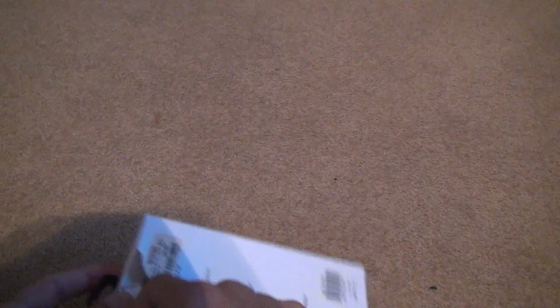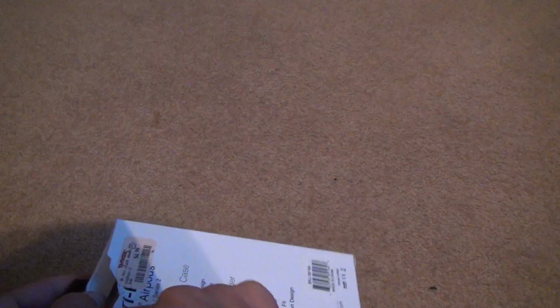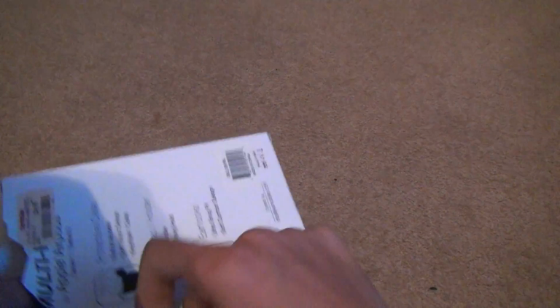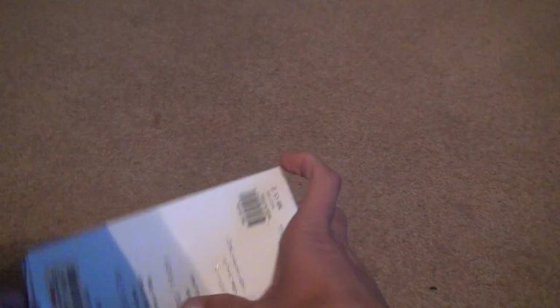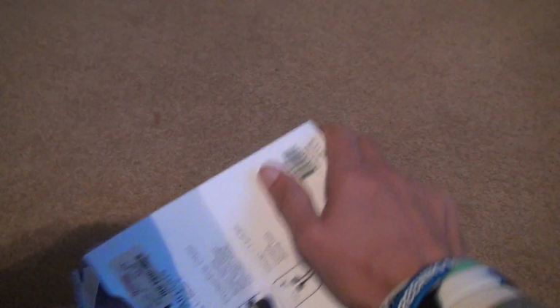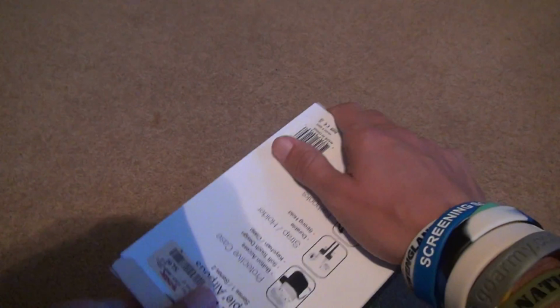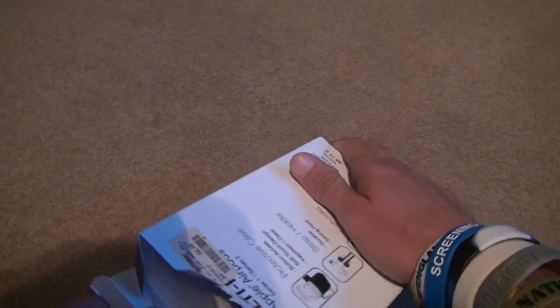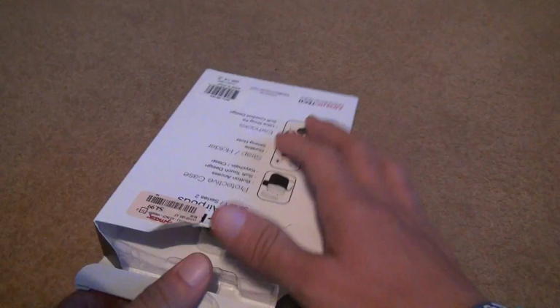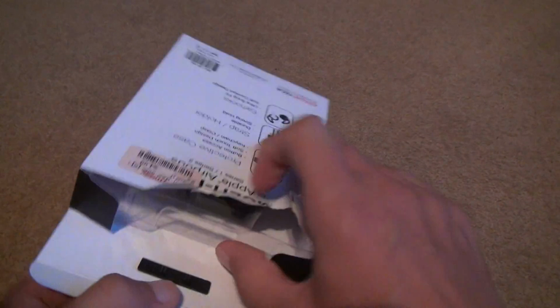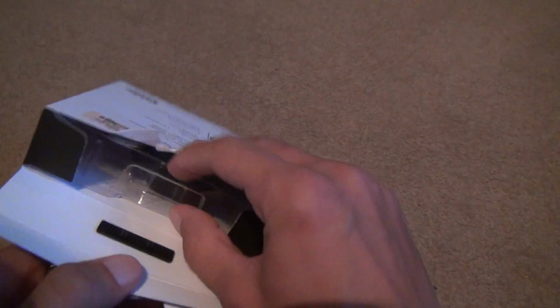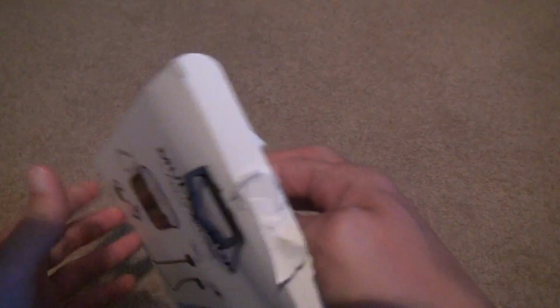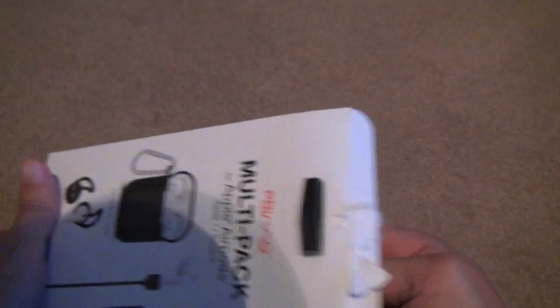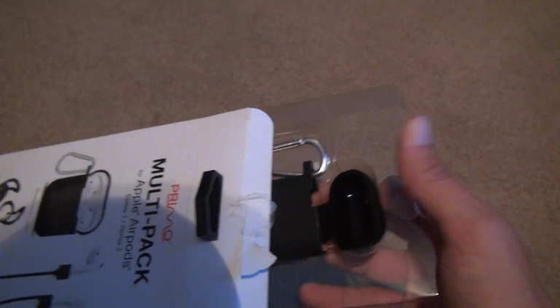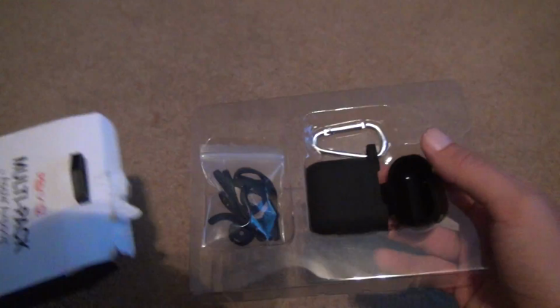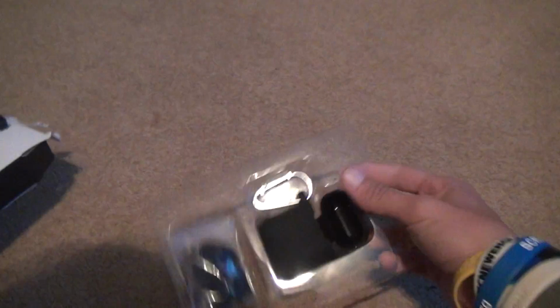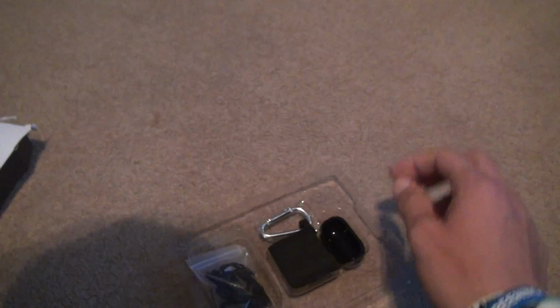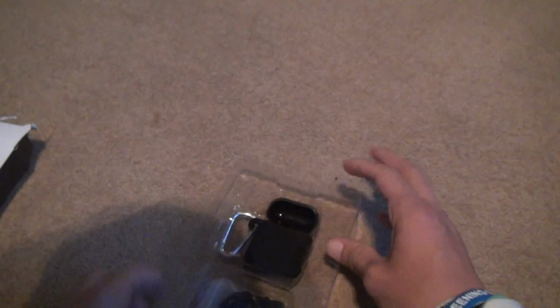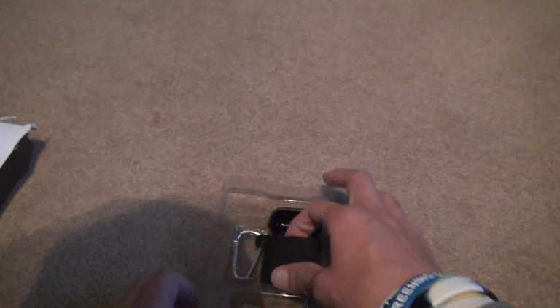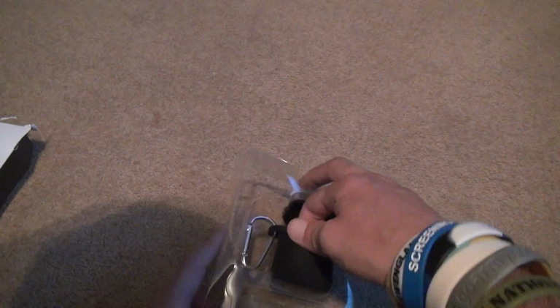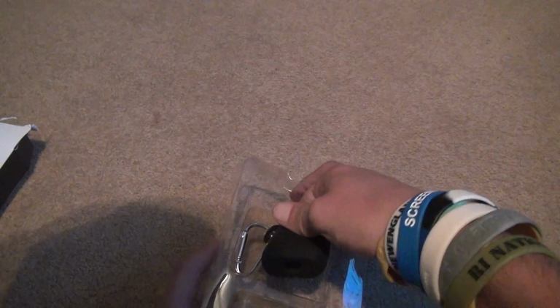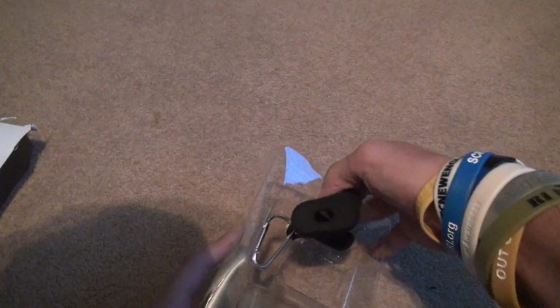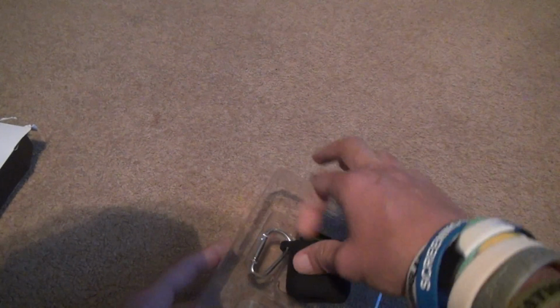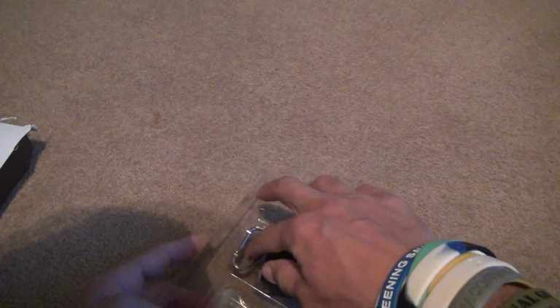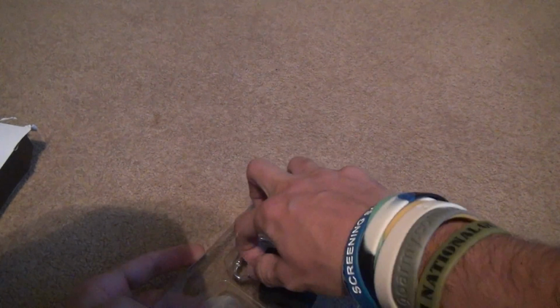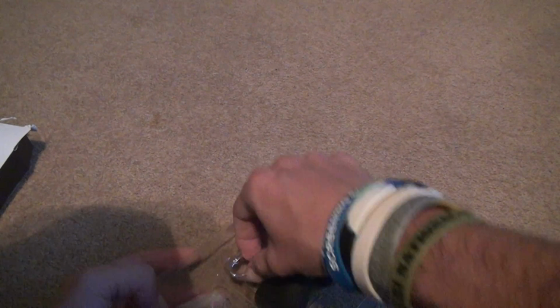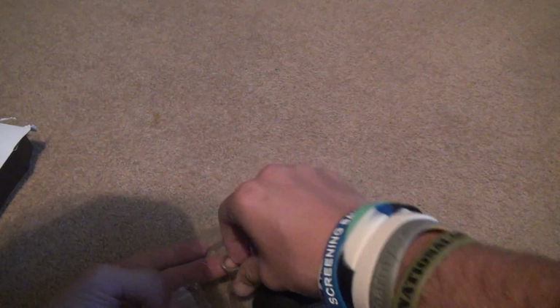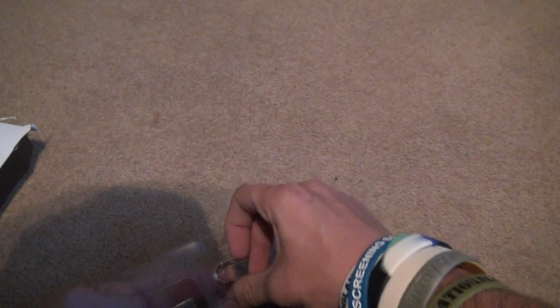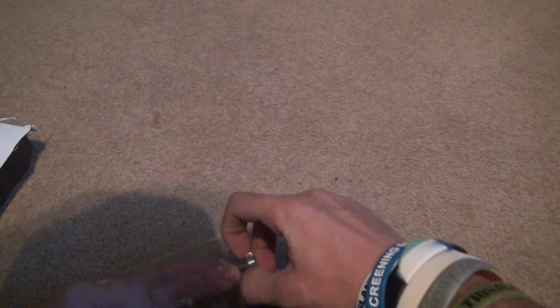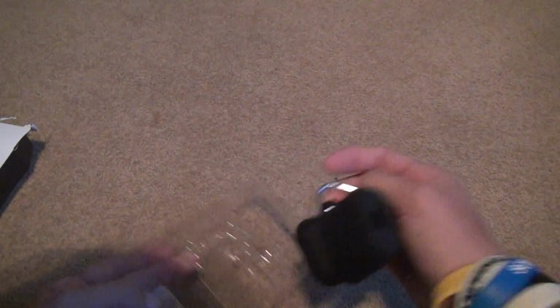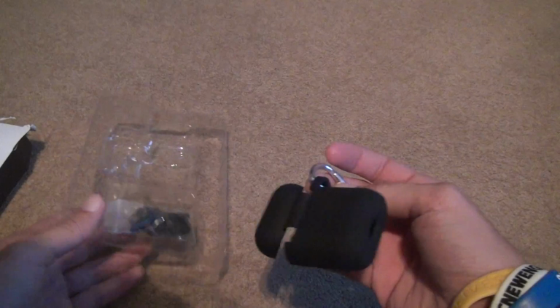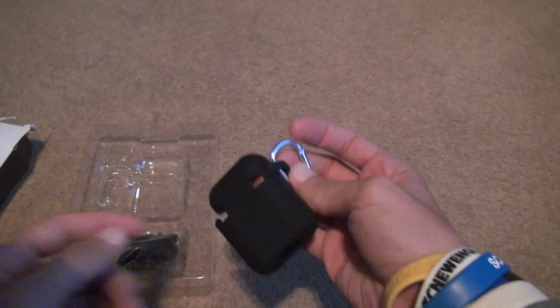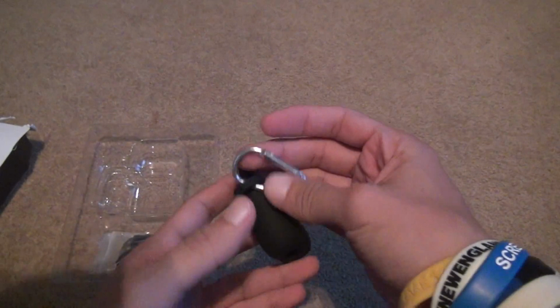Let's open it up. It's got plastic. Not much to it. Rubberized. It's got the clip, which I definitely need — the clip. I broke the other one.